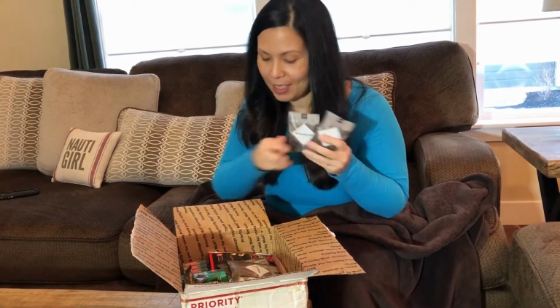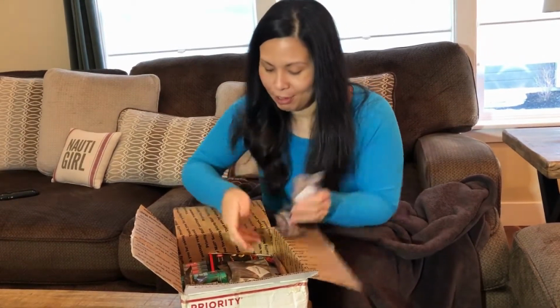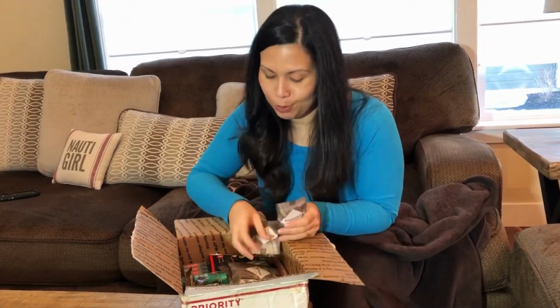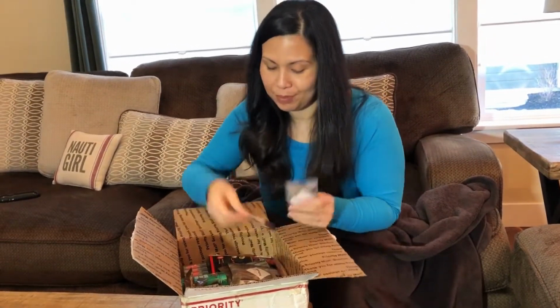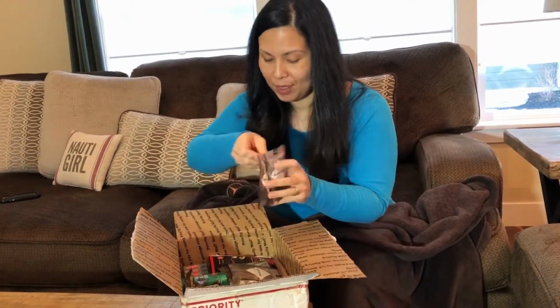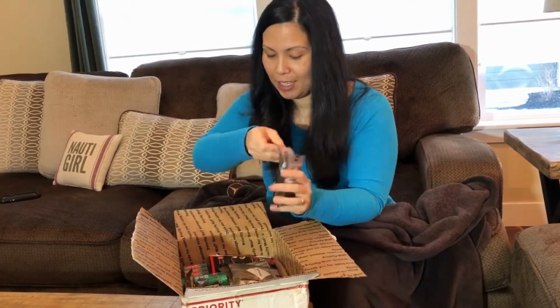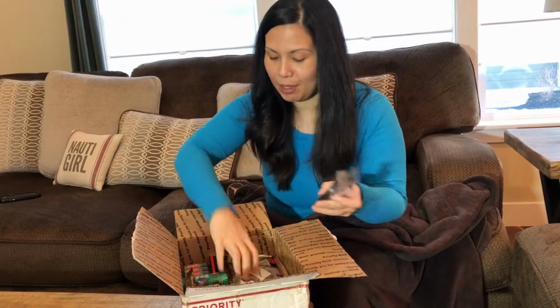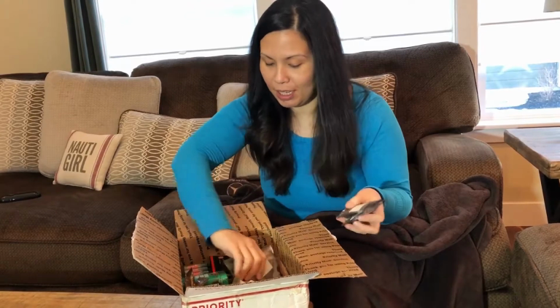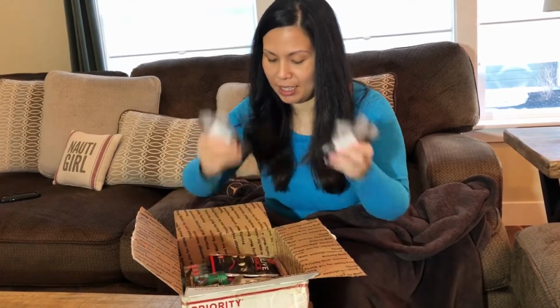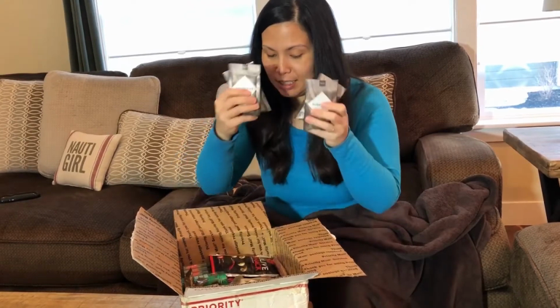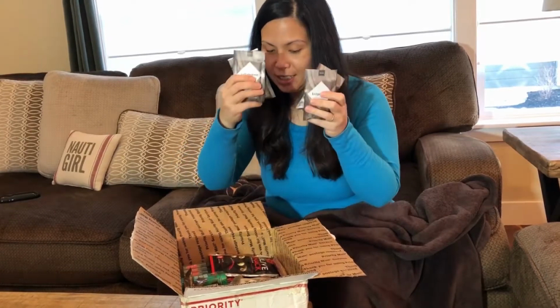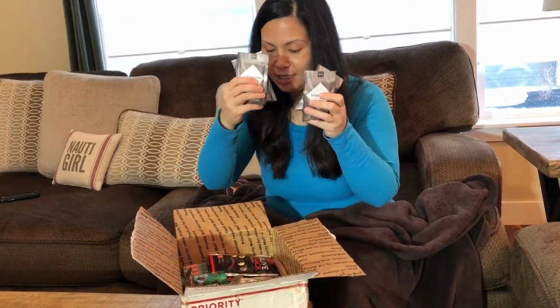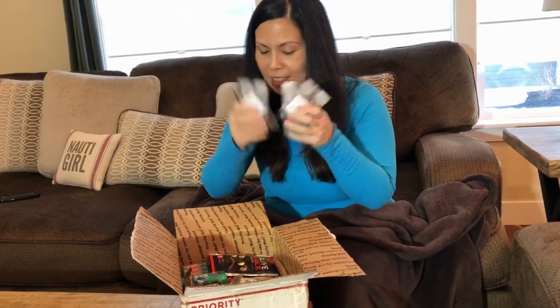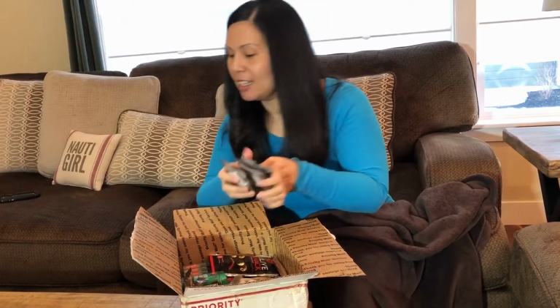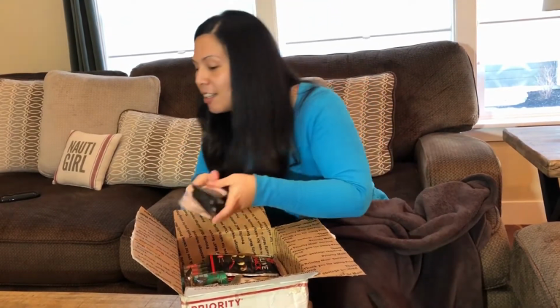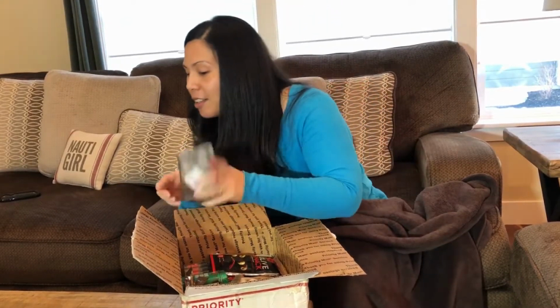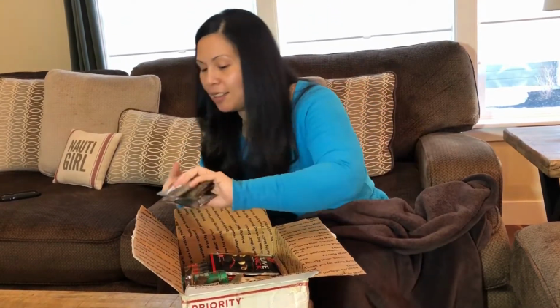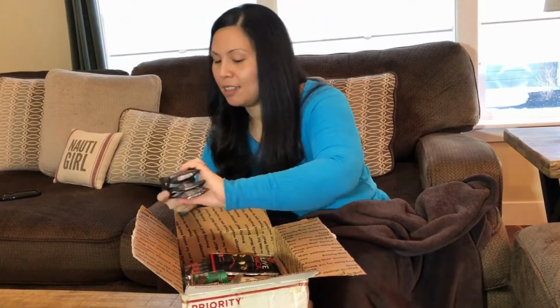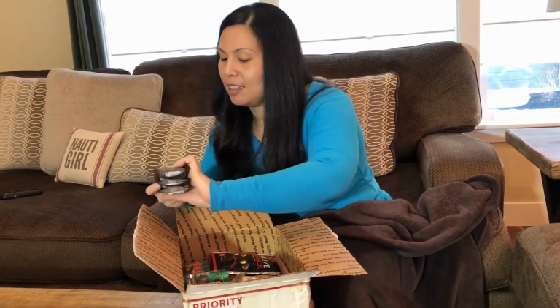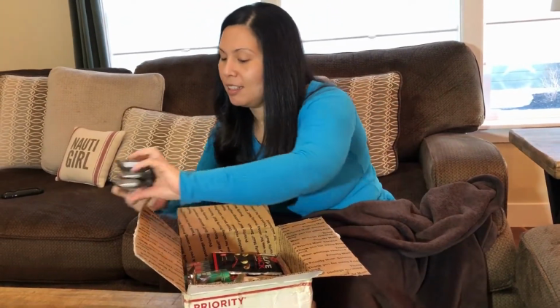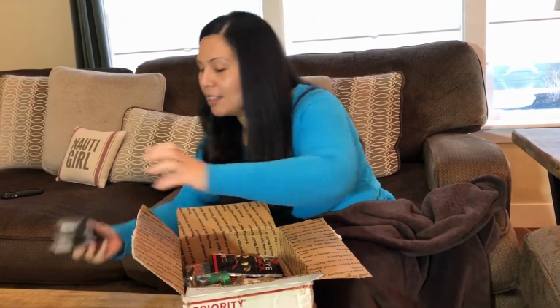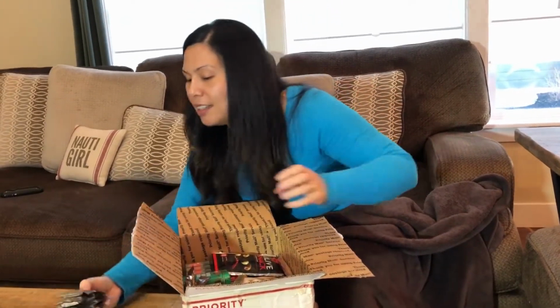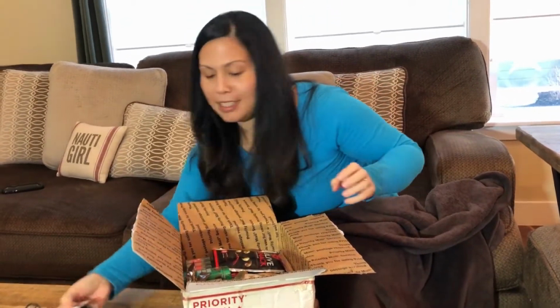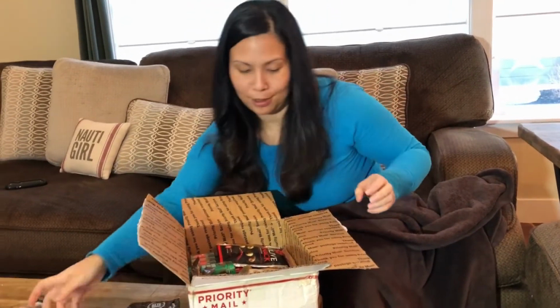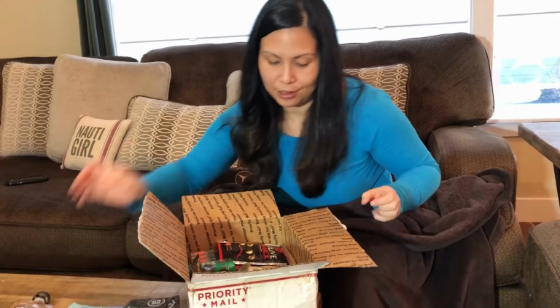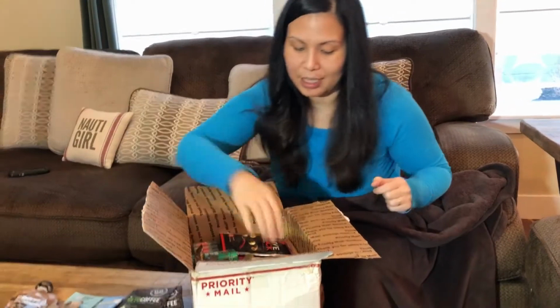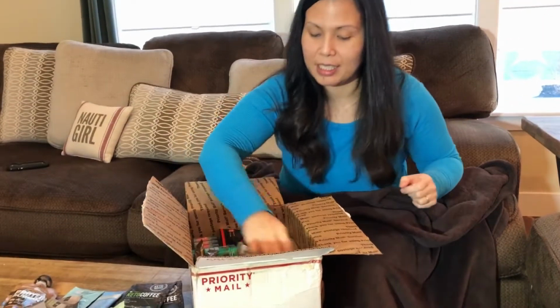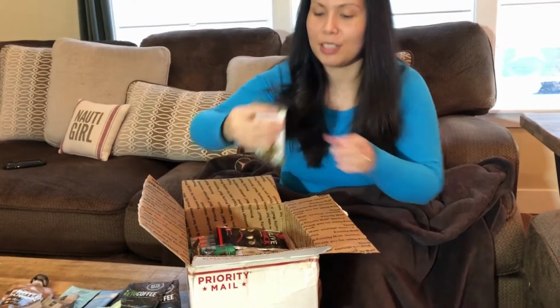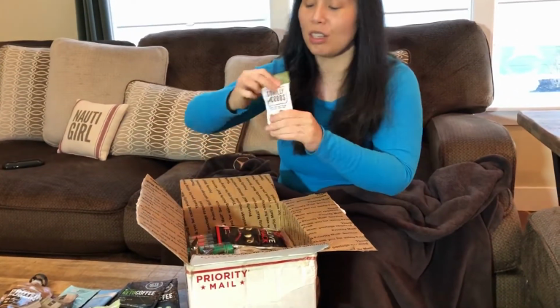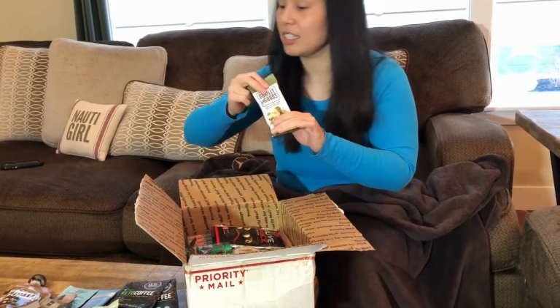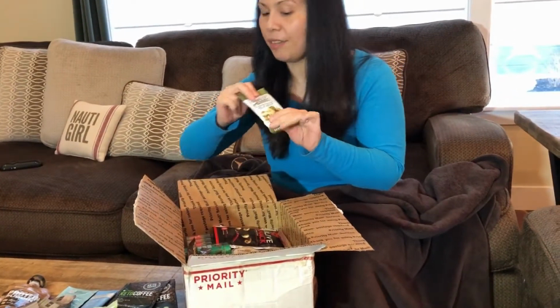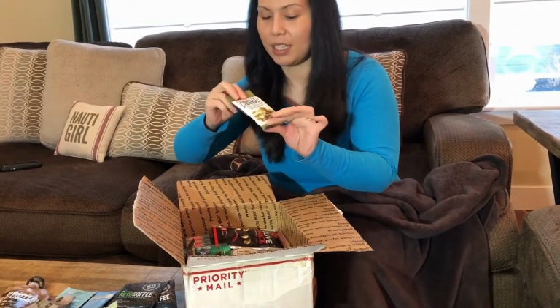Ketogenic chocolate wonder food. We got a lot of these. There's a lot of stuff in here.